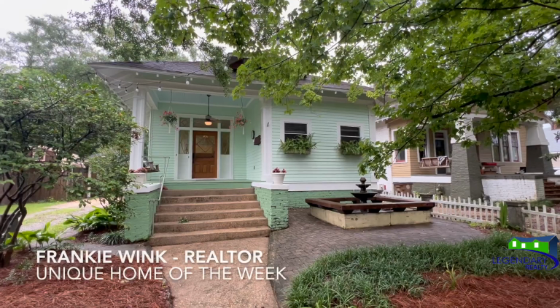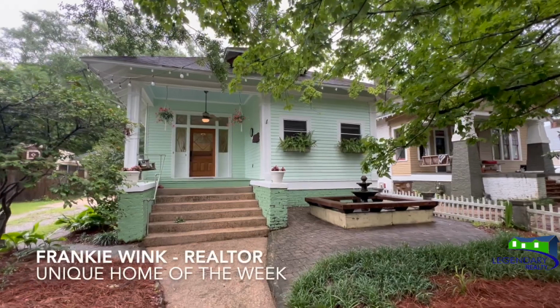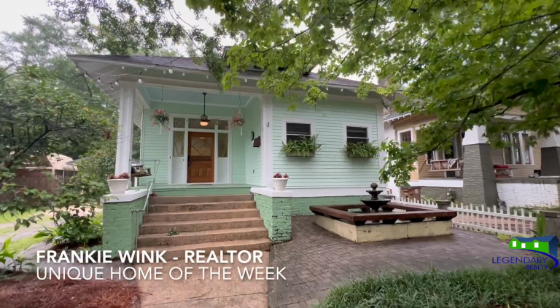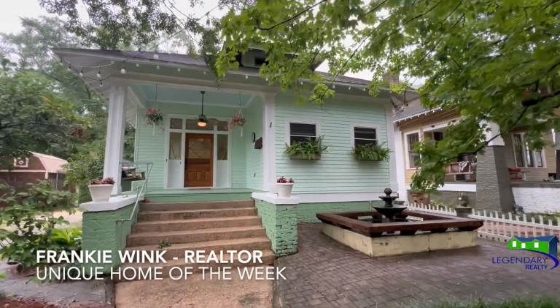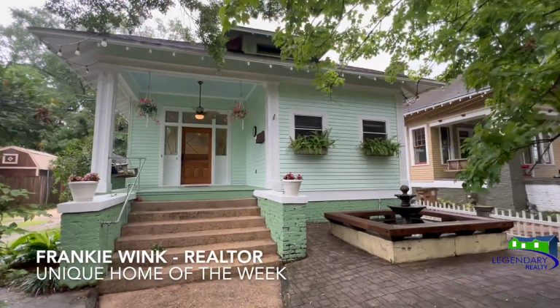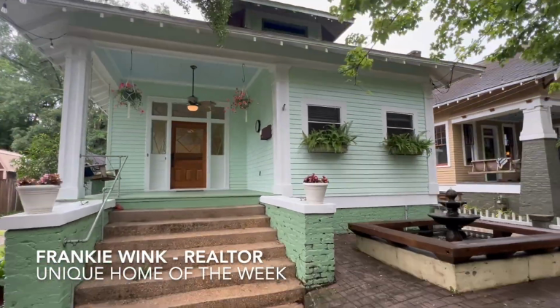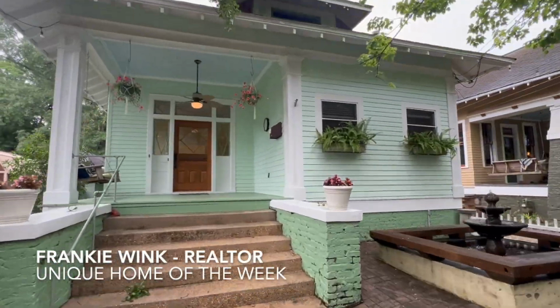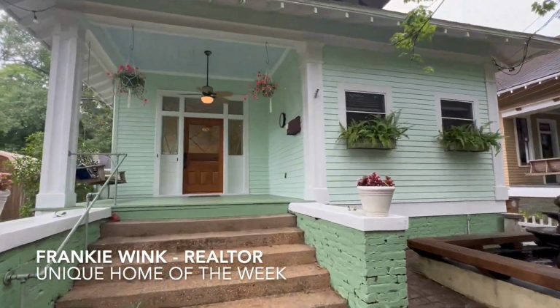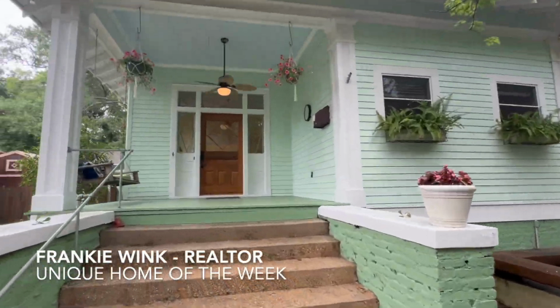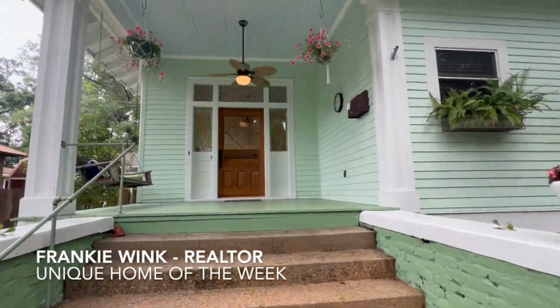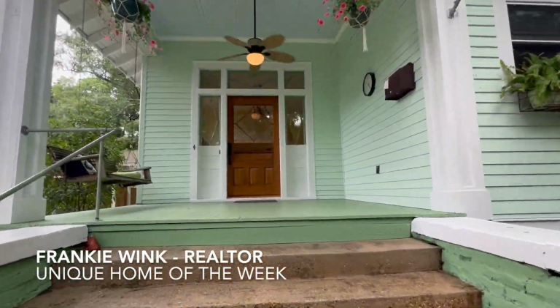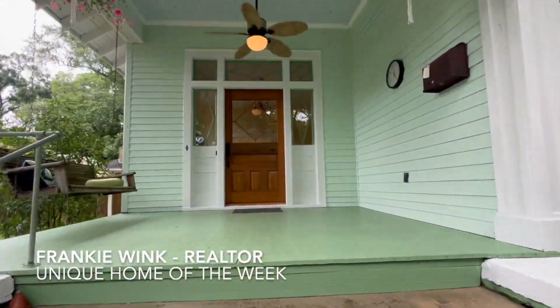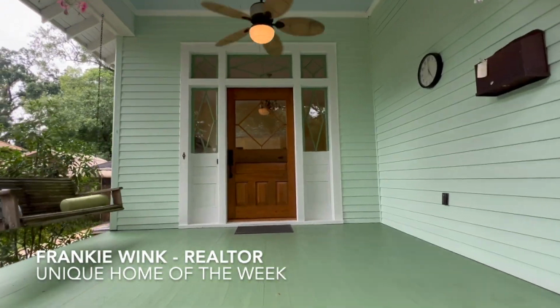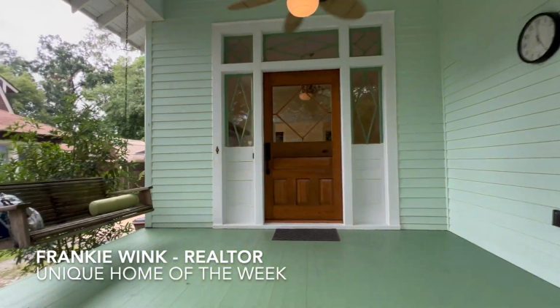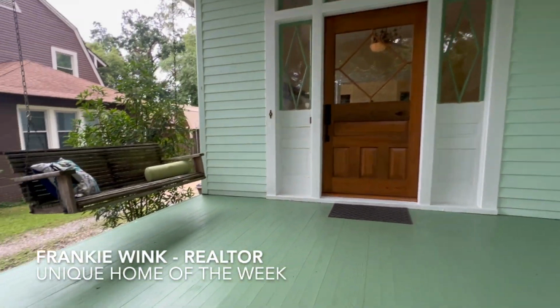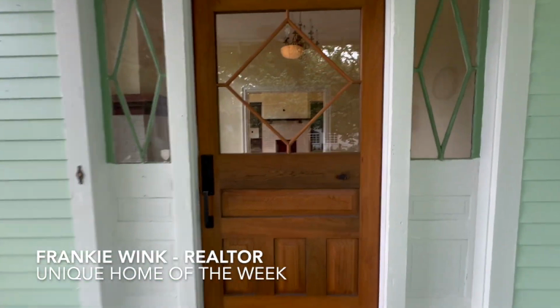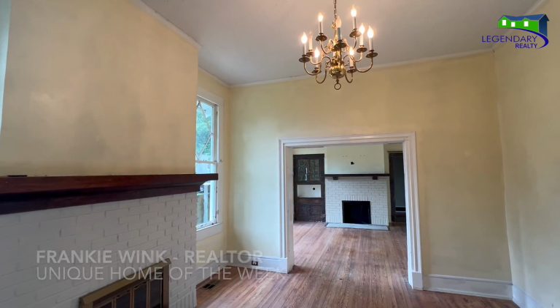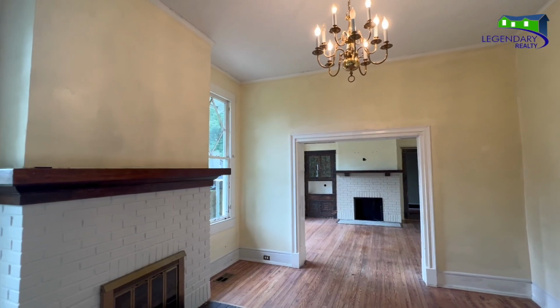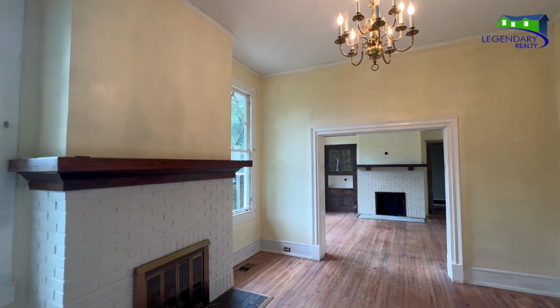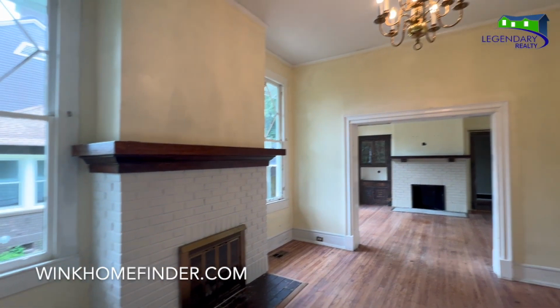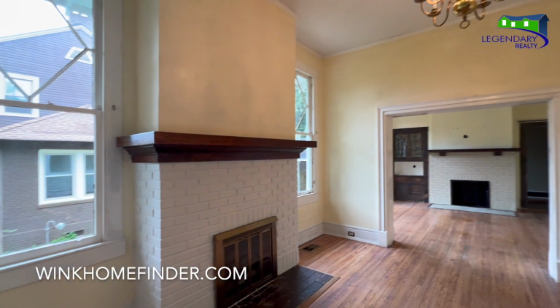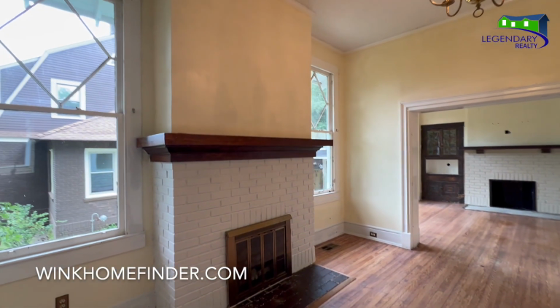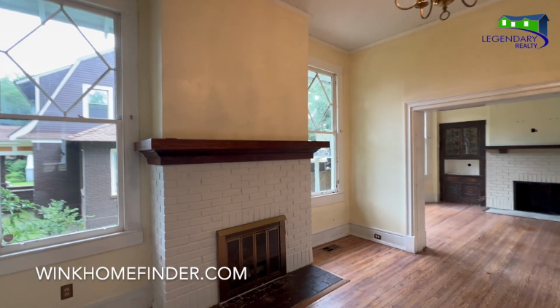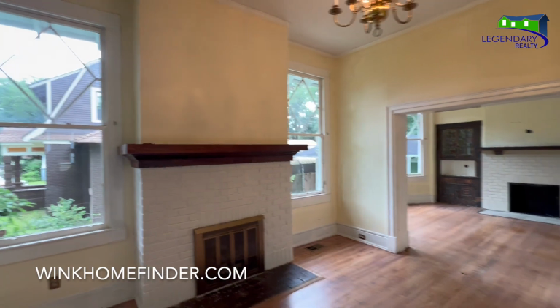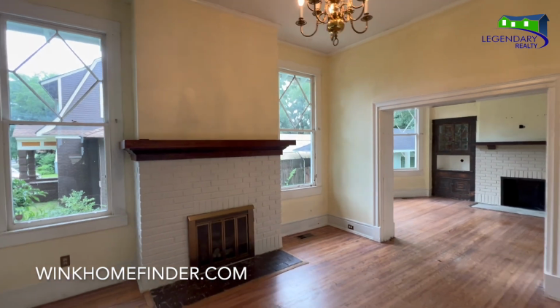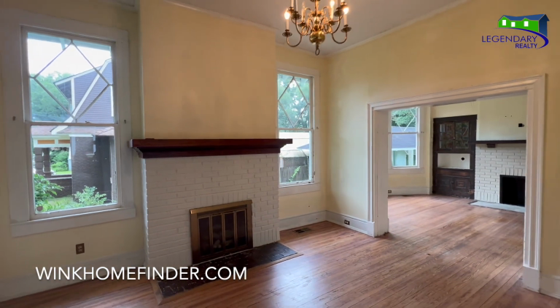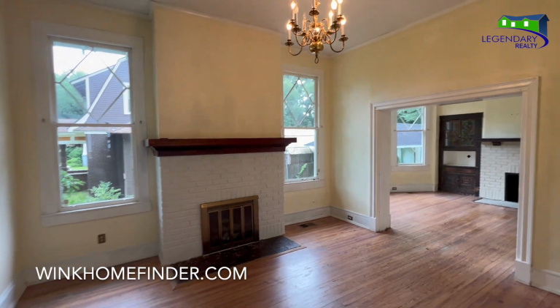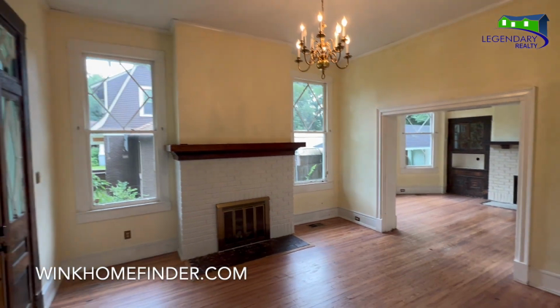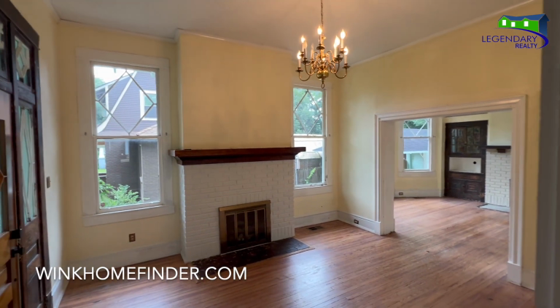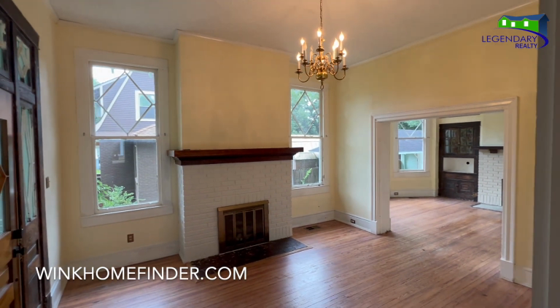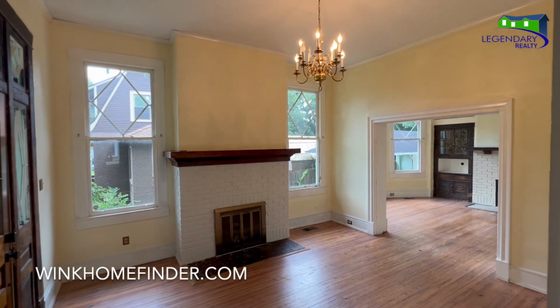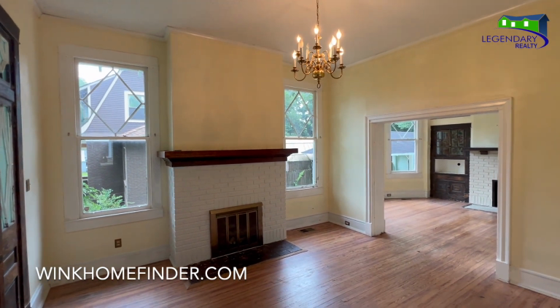Welcome to Midtown Mobile, Alabama. This beautiful, historic cottage is in the heart of Mobile. This home features four bedrooms with three full baths. It's over 2,400 square feet.